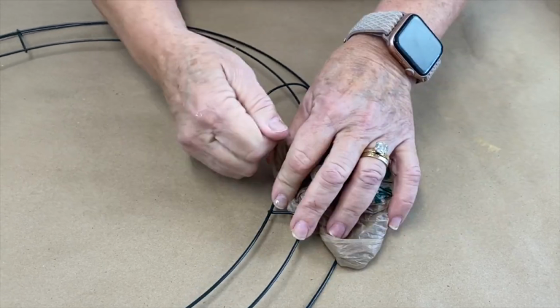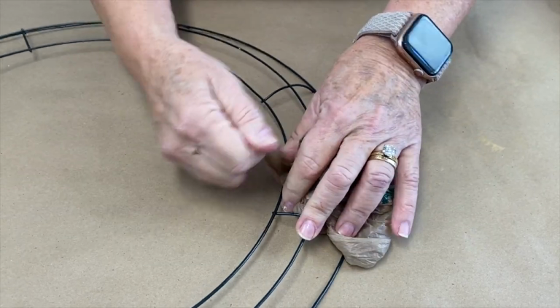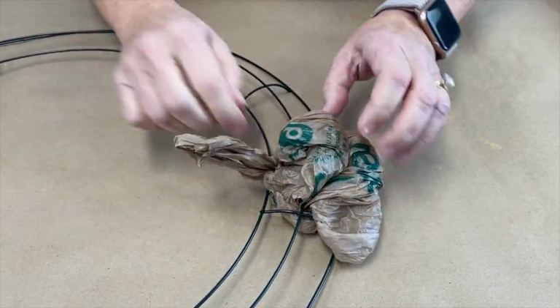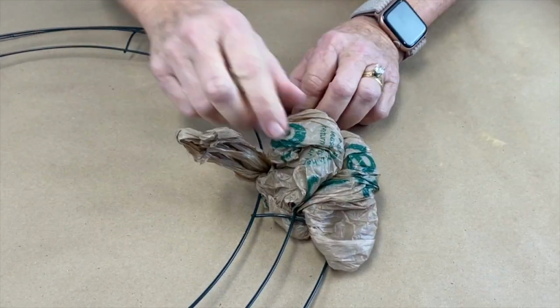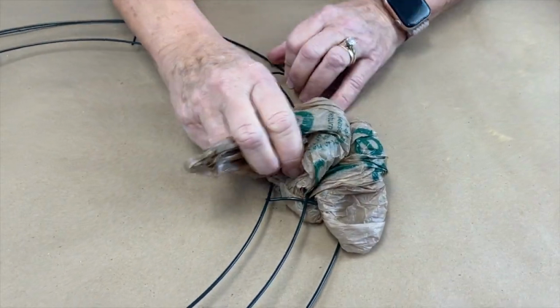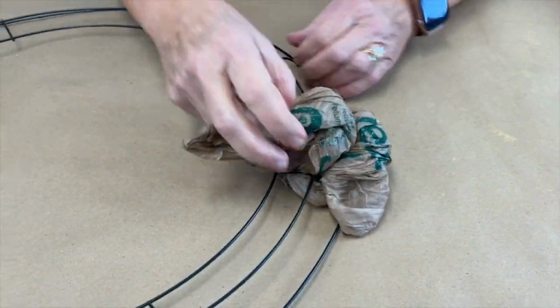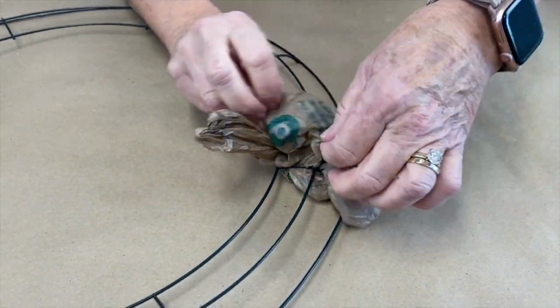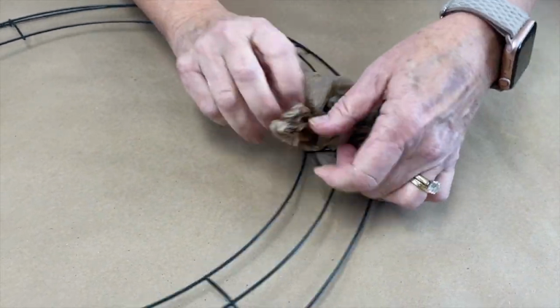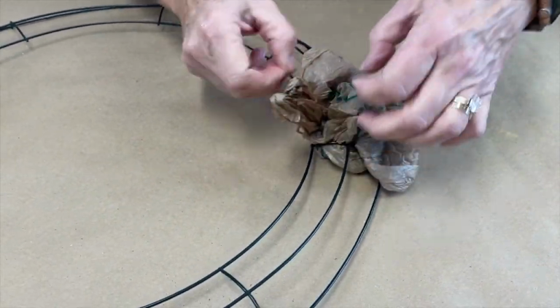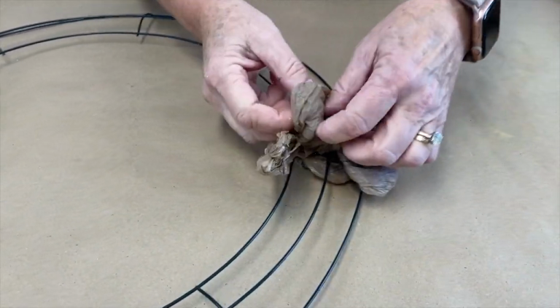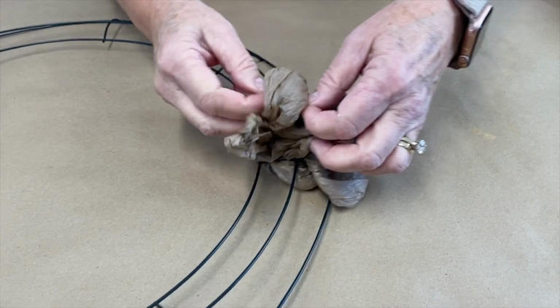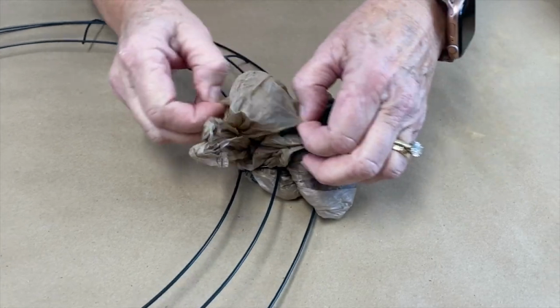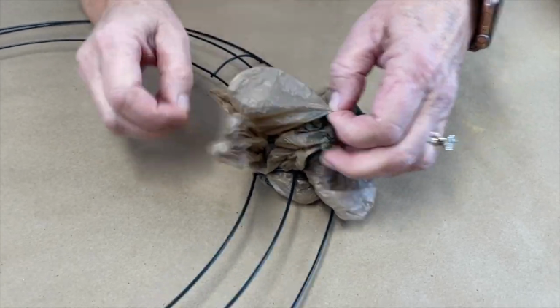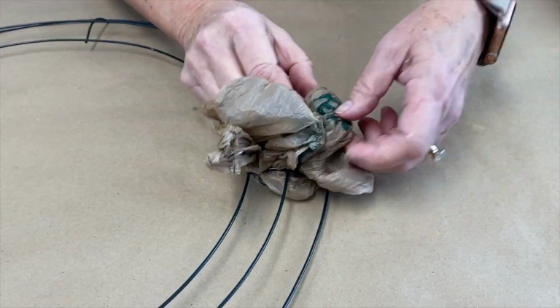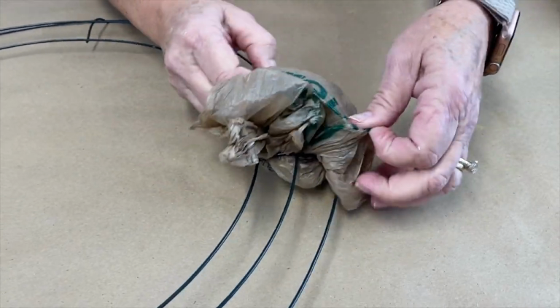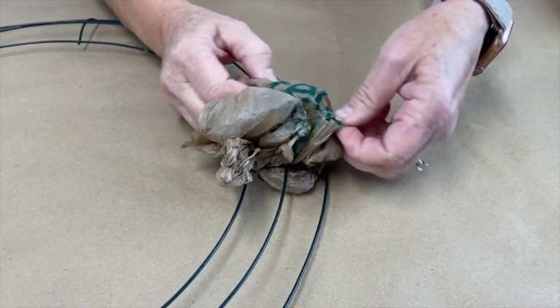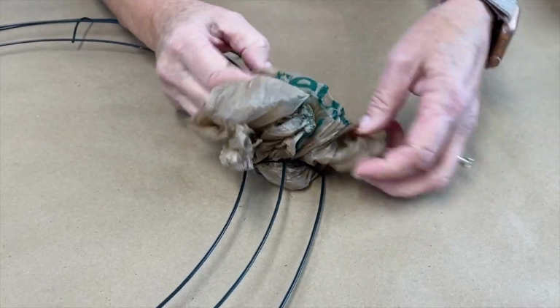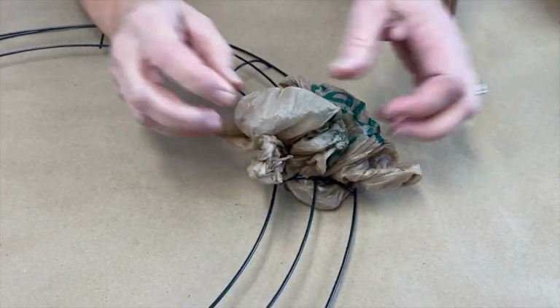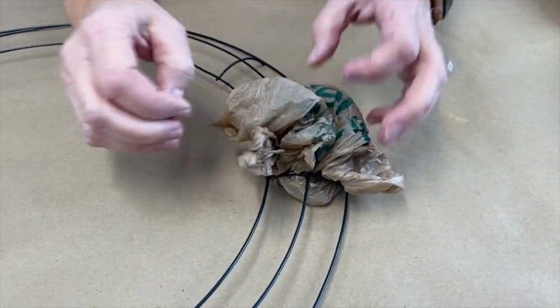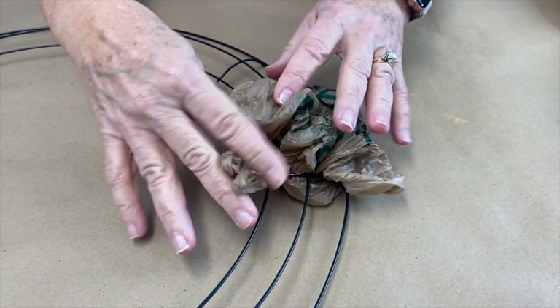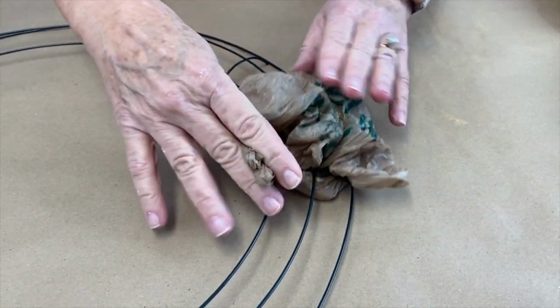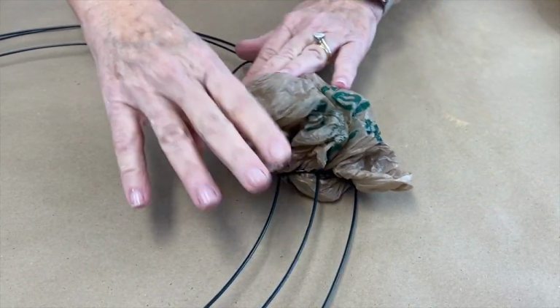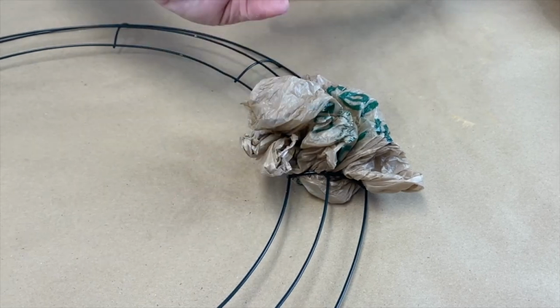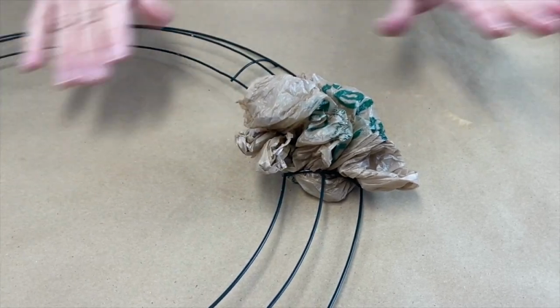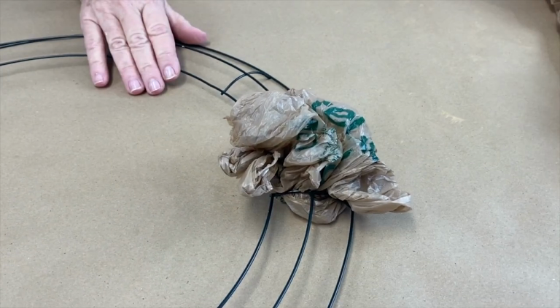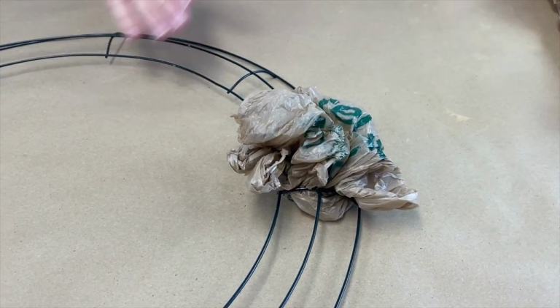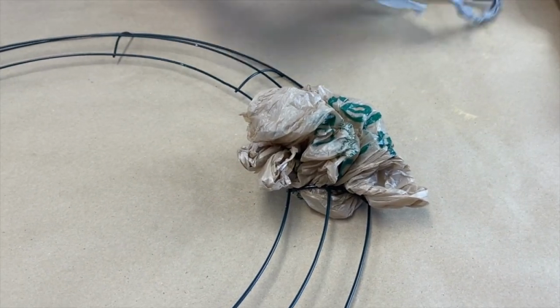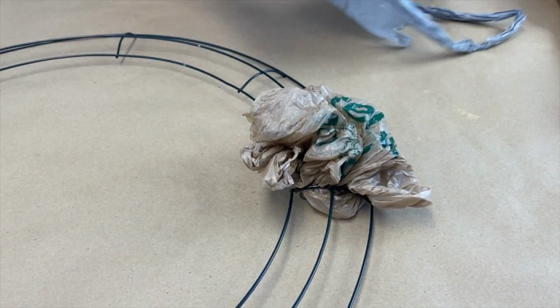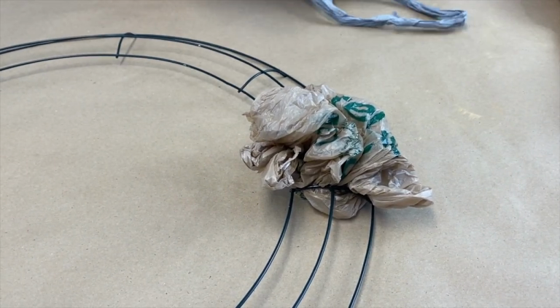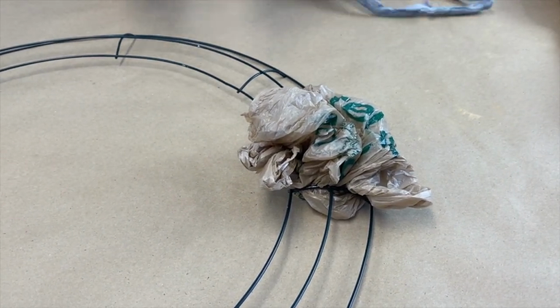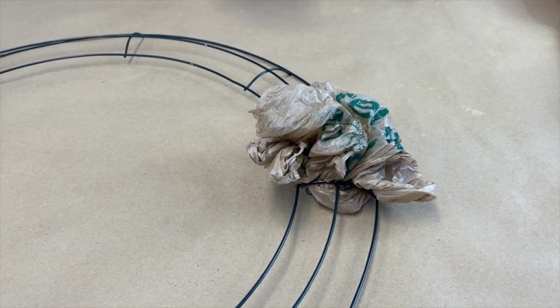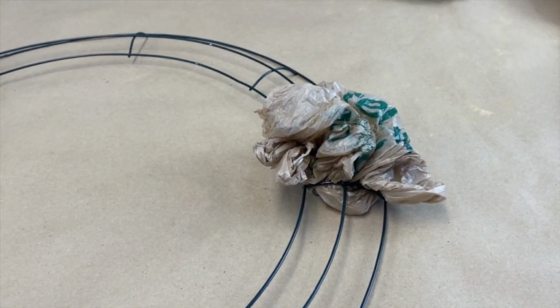We can trim those off later and then we're going to fluff these little poofs out like so. We're going to trim these off later but after we have done it. So I'm going to show you a couple more times.